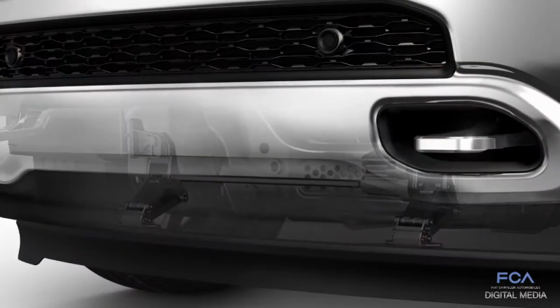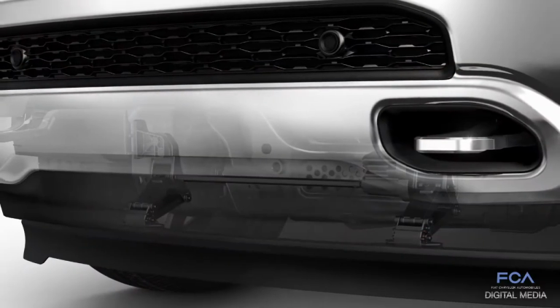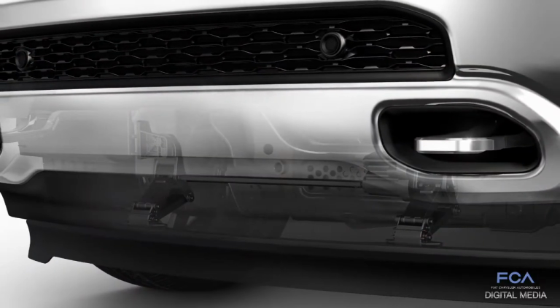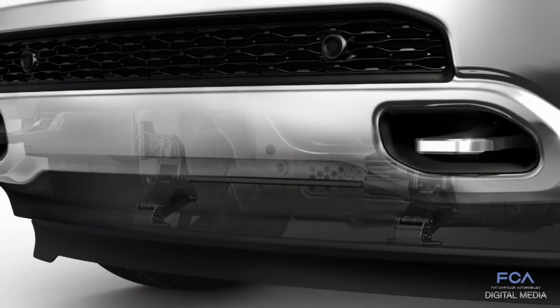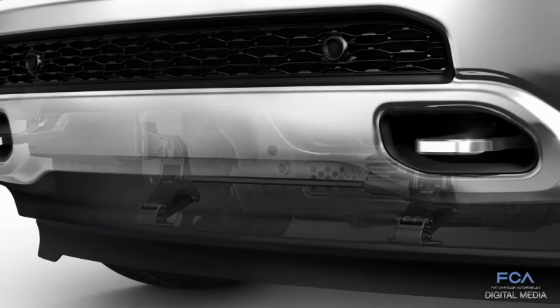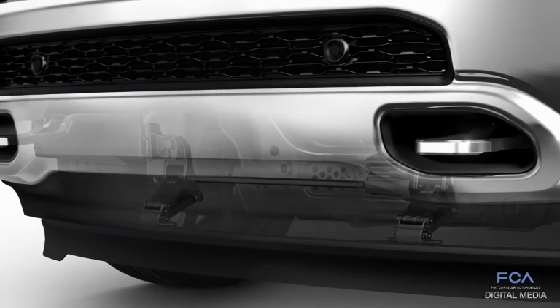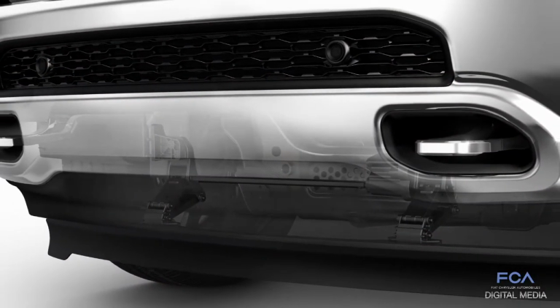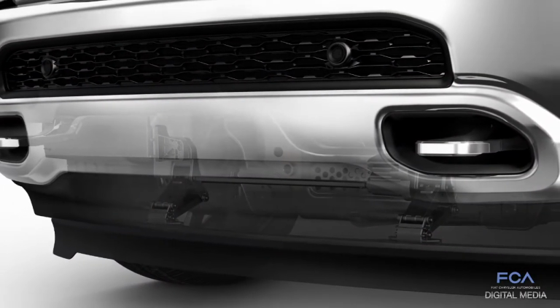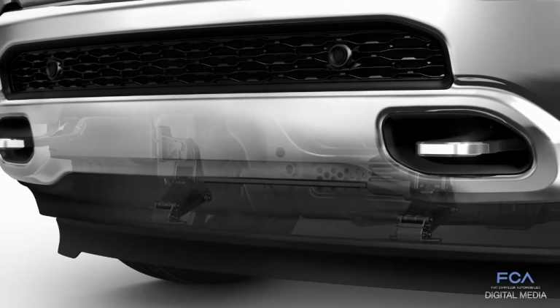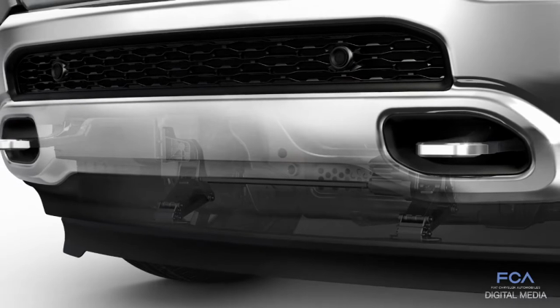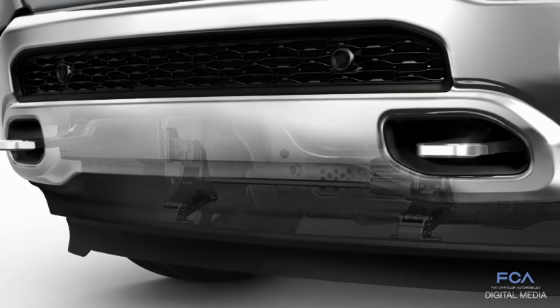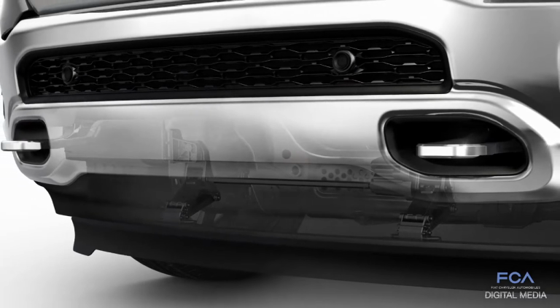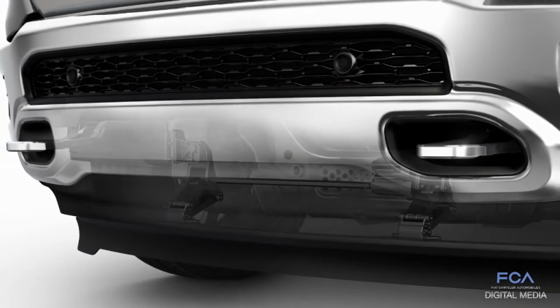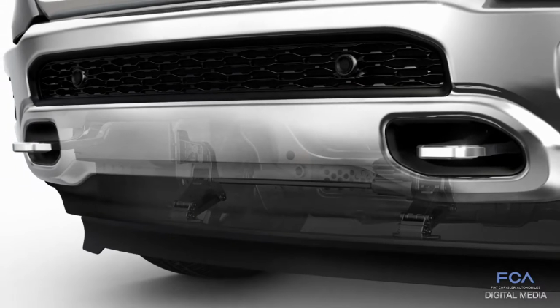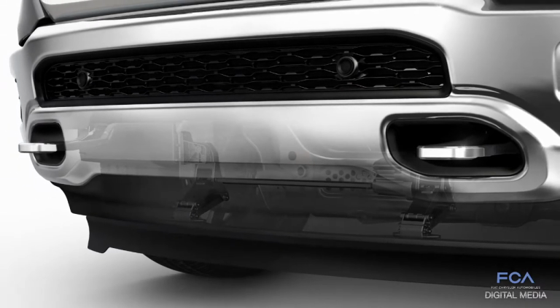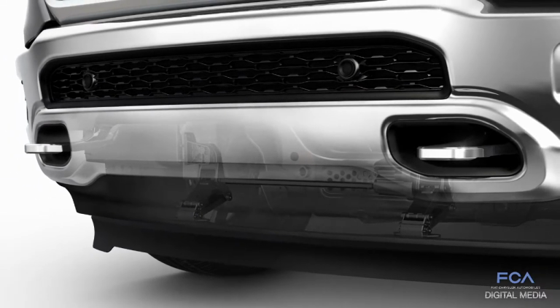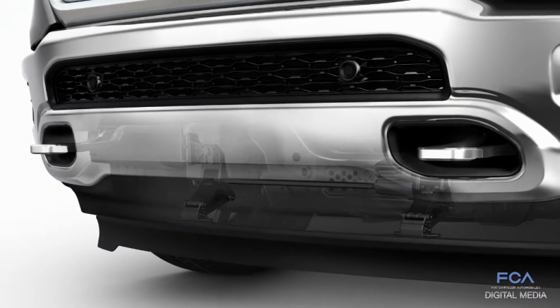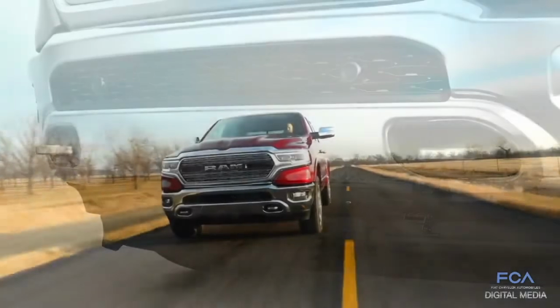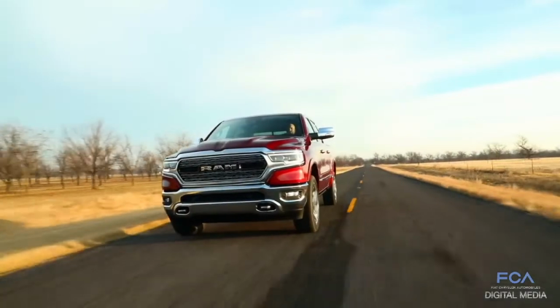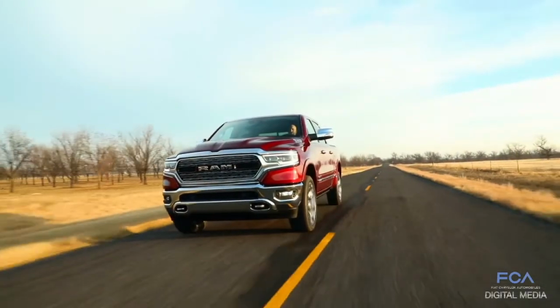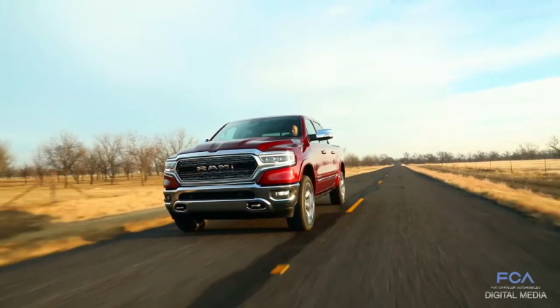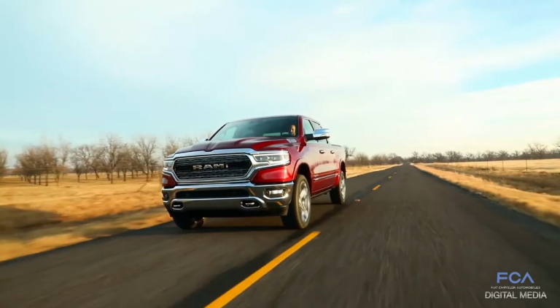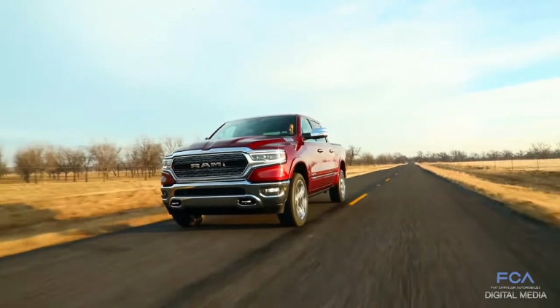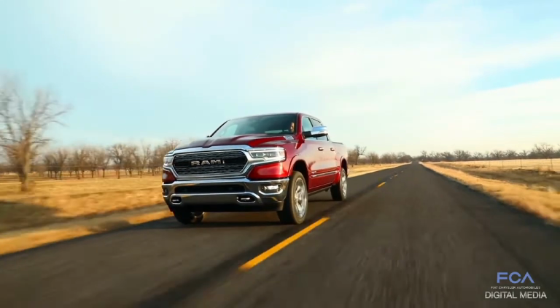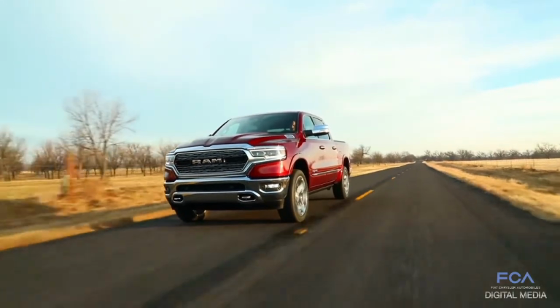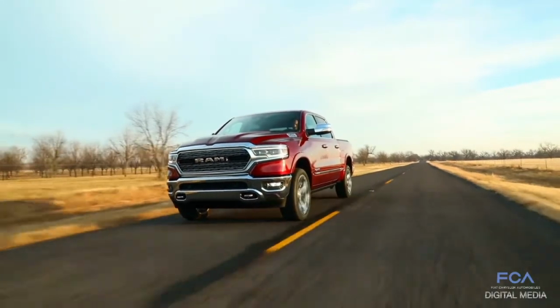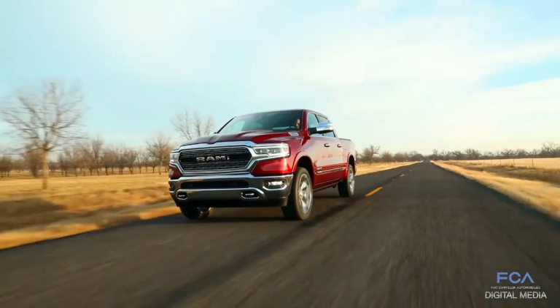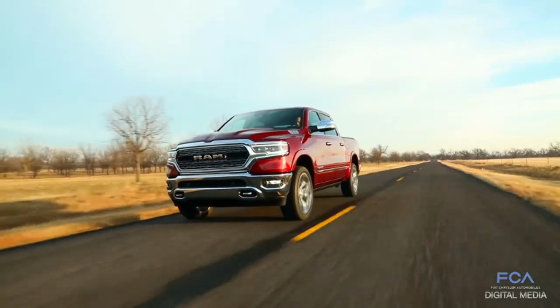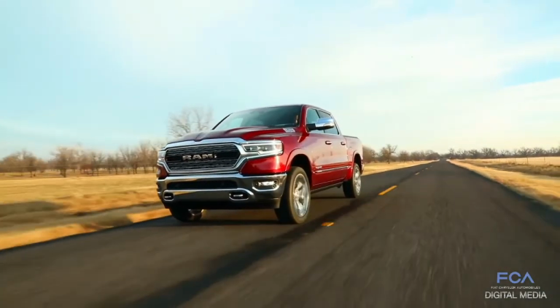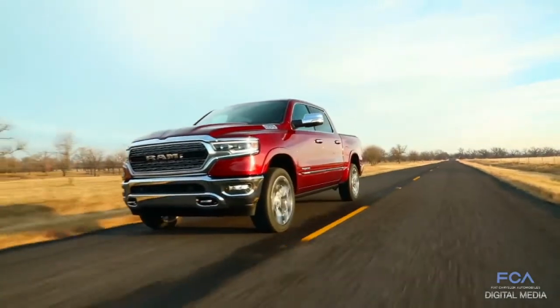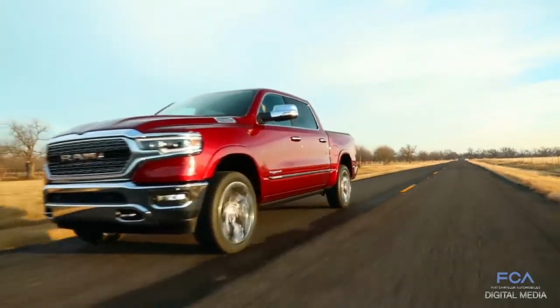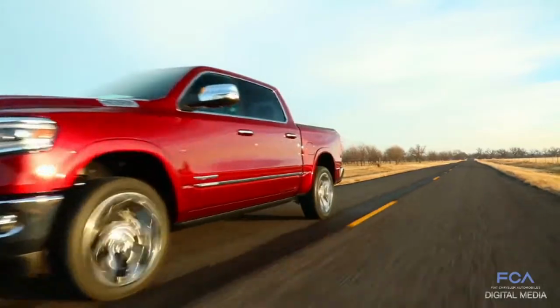We've added the active air dam, which deploys at 35 miles per hour. When it deploys, it allows the air to be redirected instead of going underneath the truck and hitting a lot of the suspension components that create high drag — it diverts it around the truck so we keep the aerodynamic drag low.